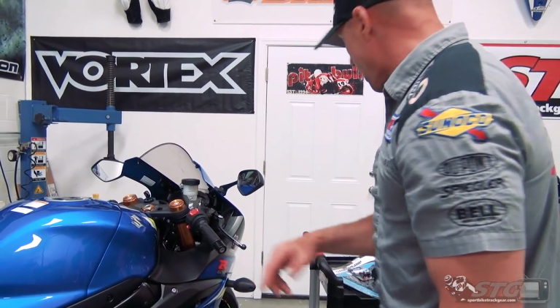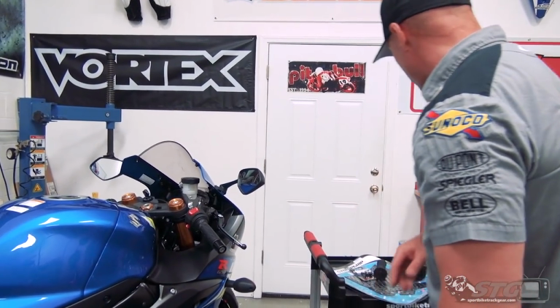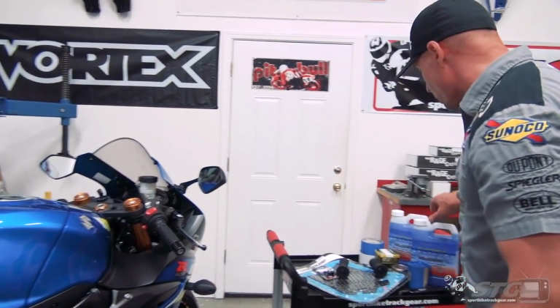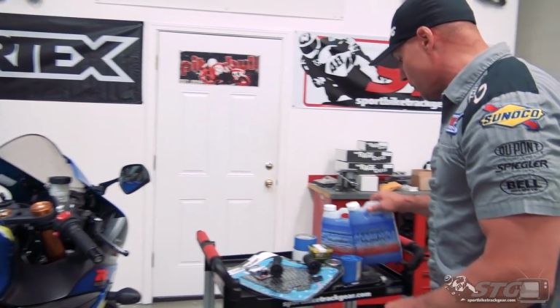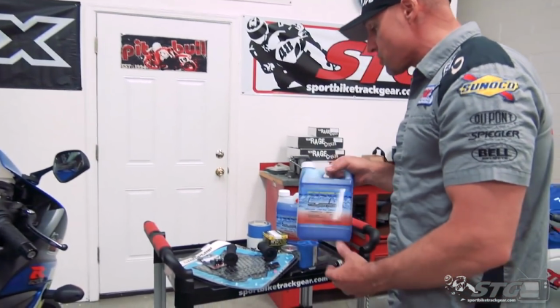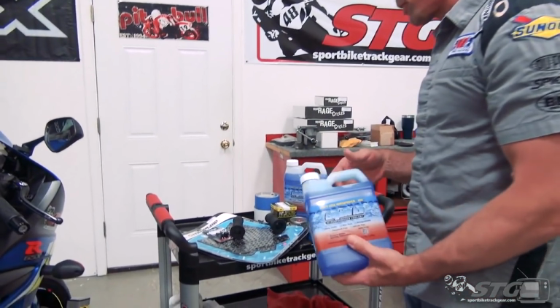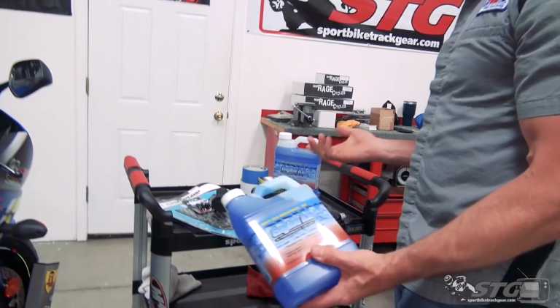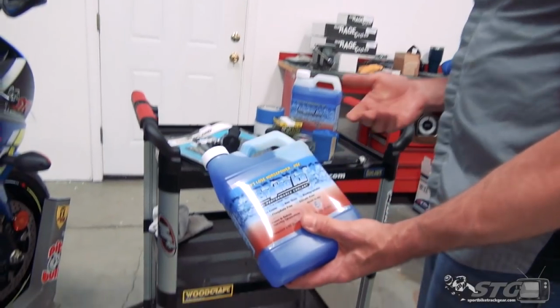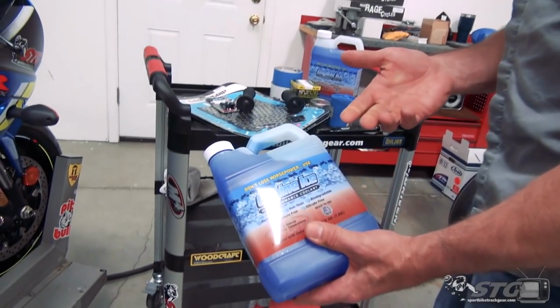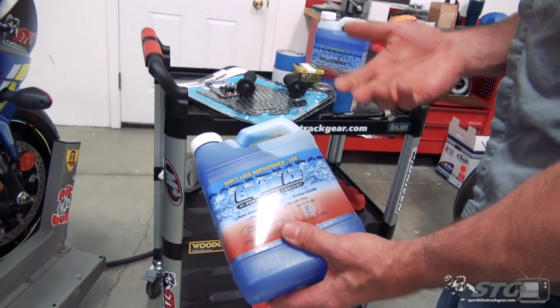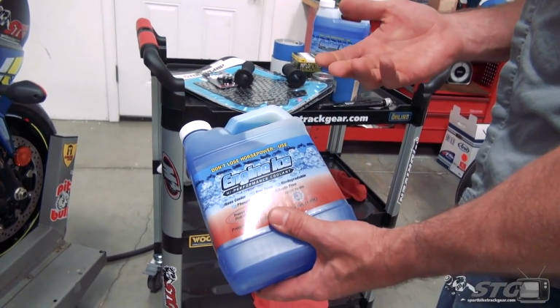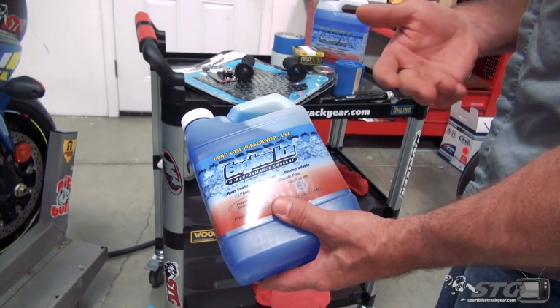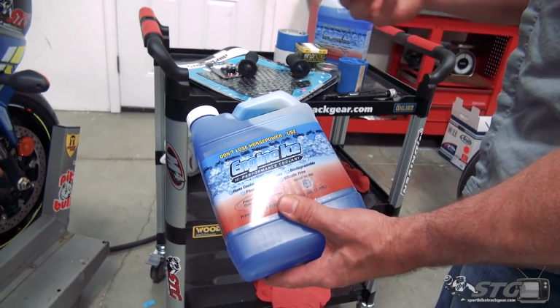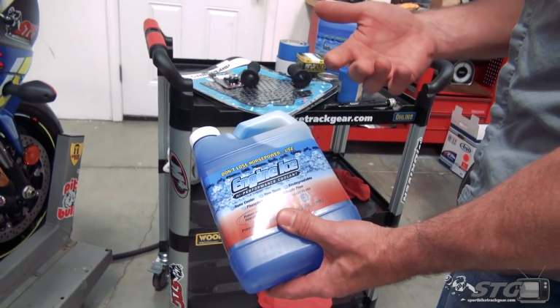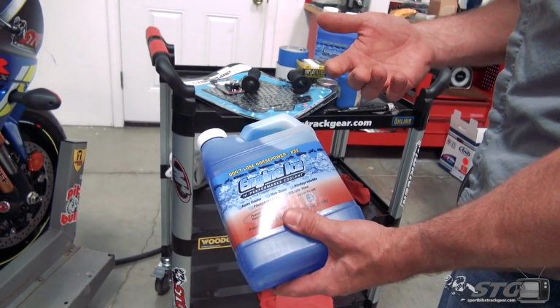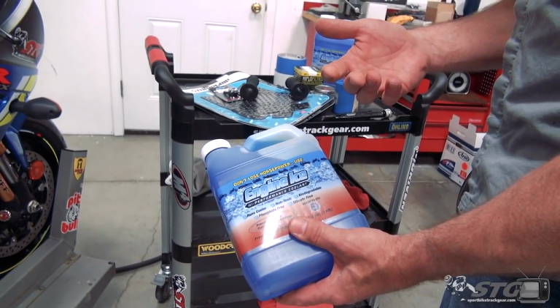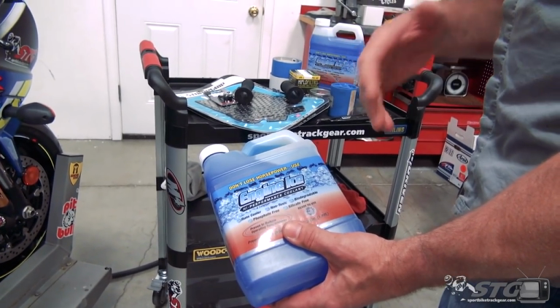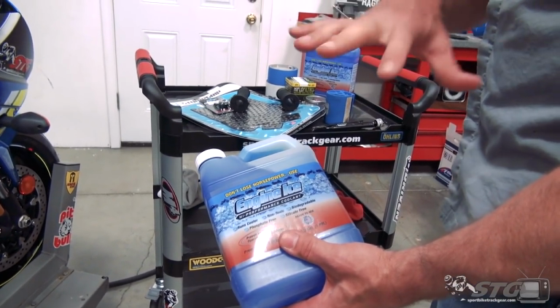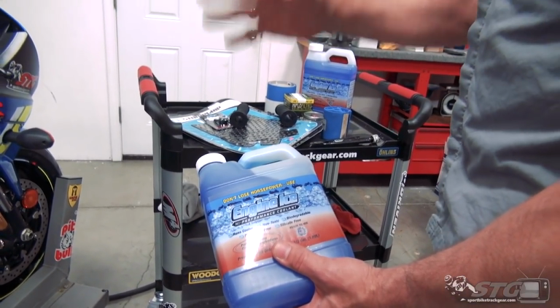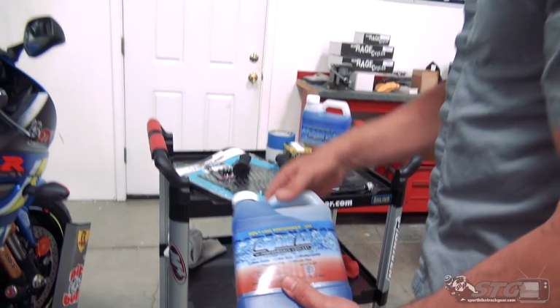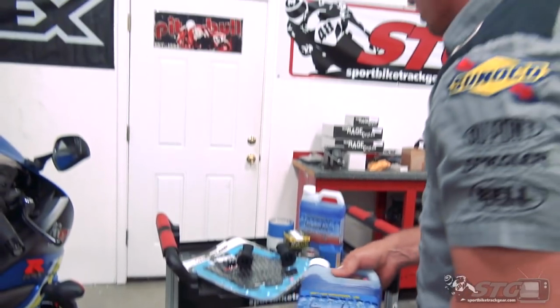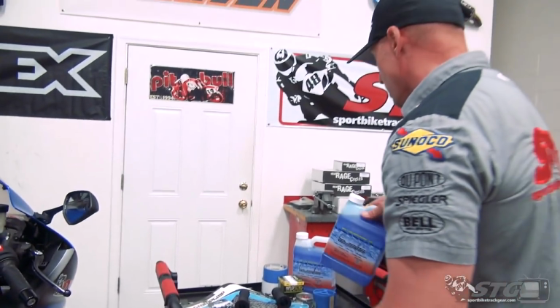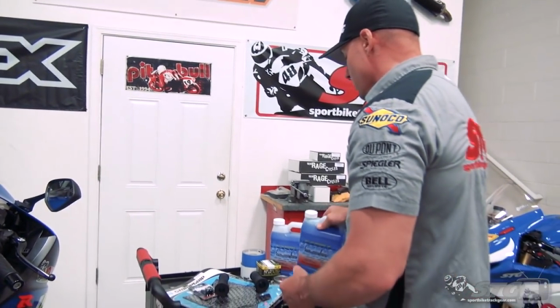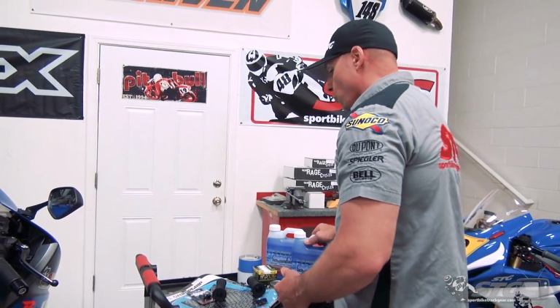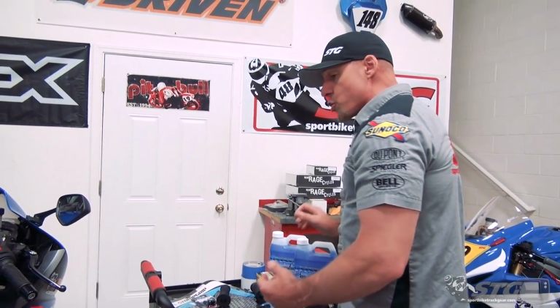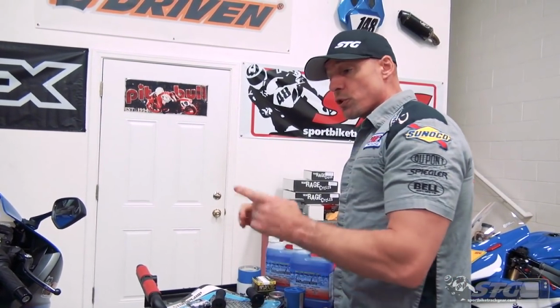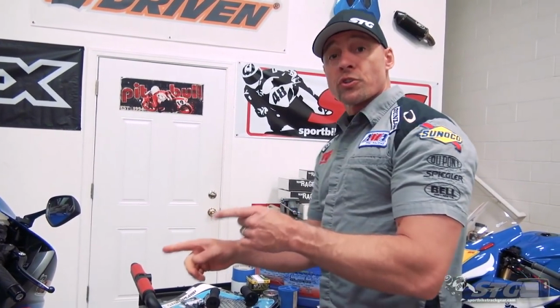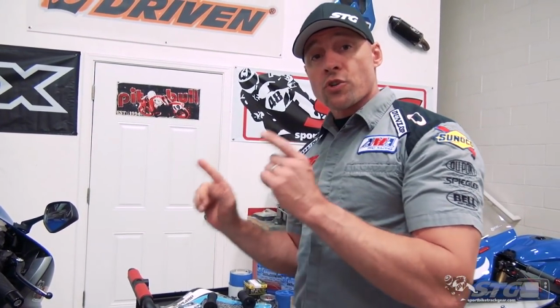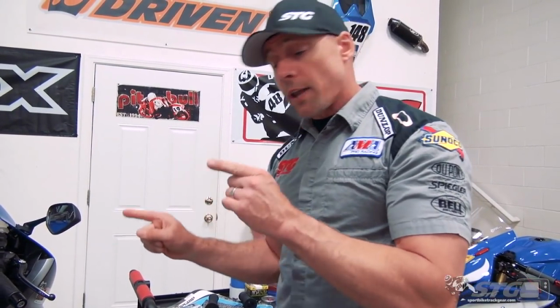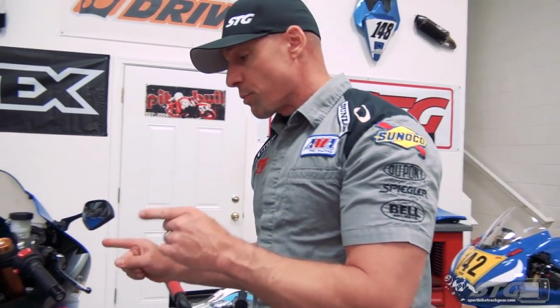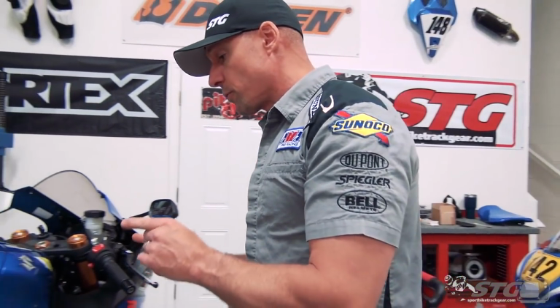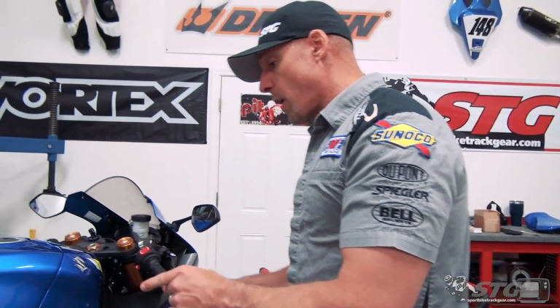So I'm going to have to do a coolant change on the bike. Engine Ice is approved for use with that organization. We'll have a separate video where I show you the coolant change on this particular model.